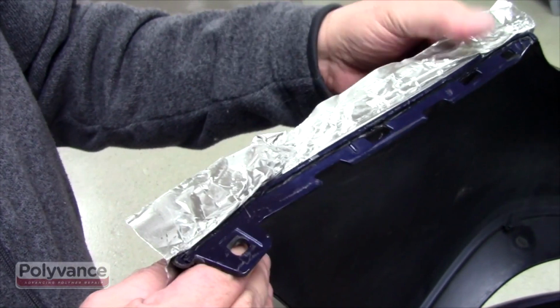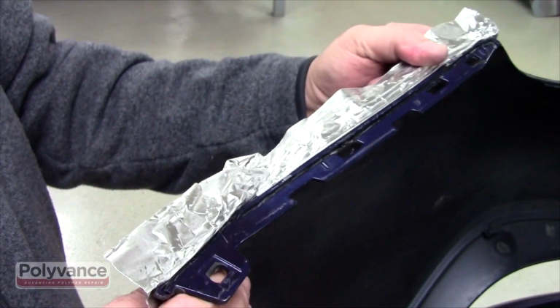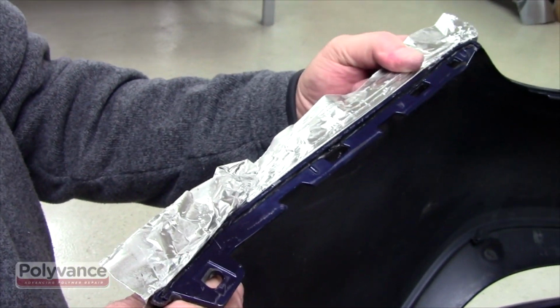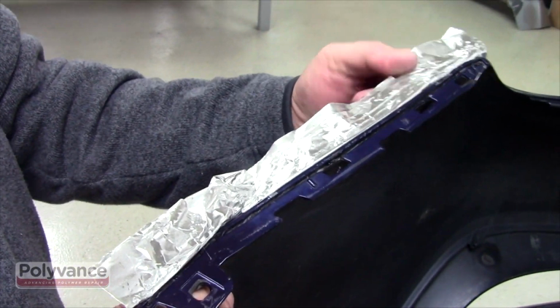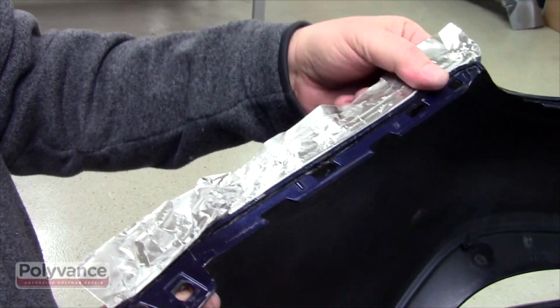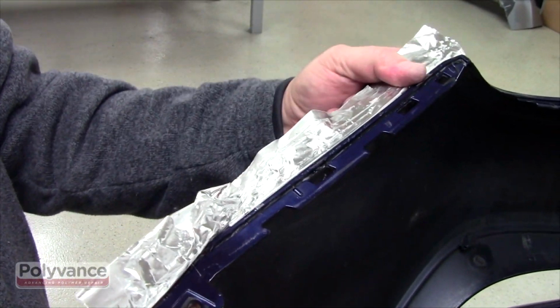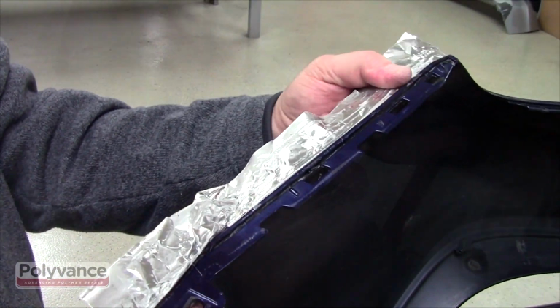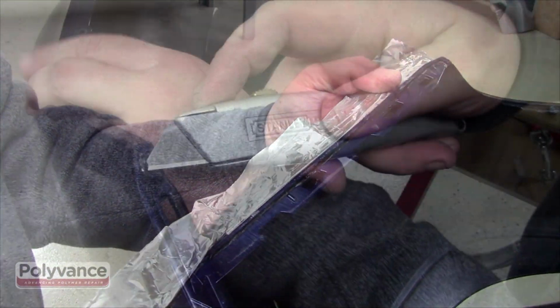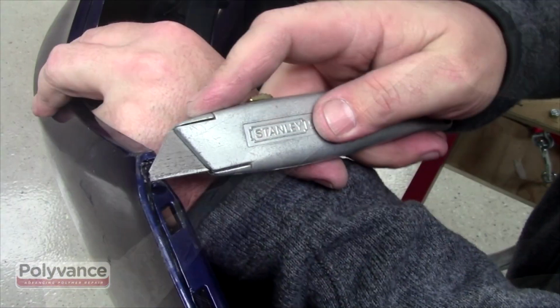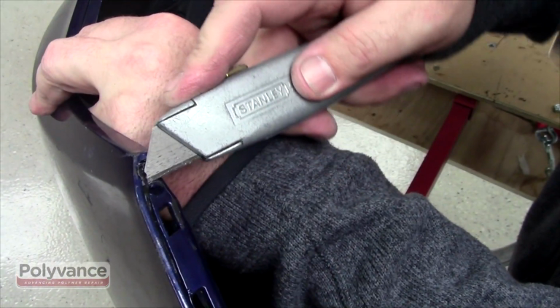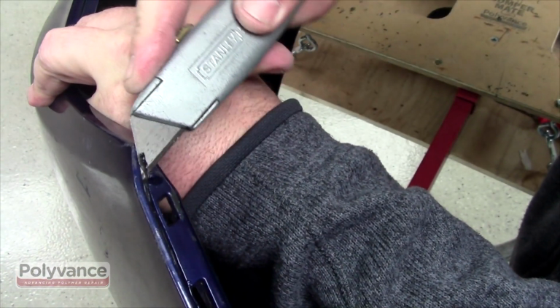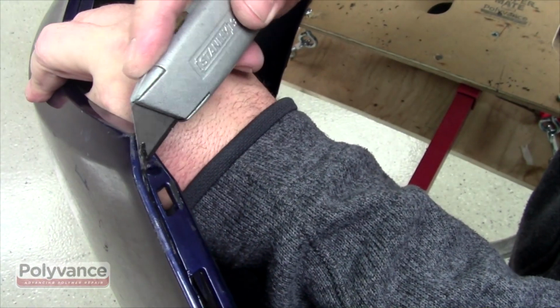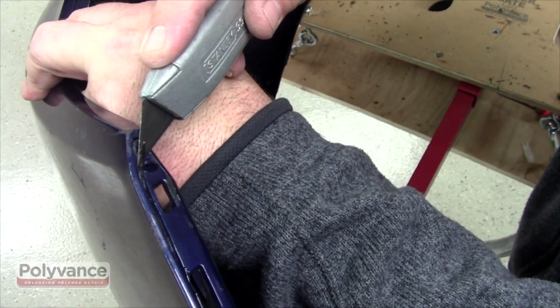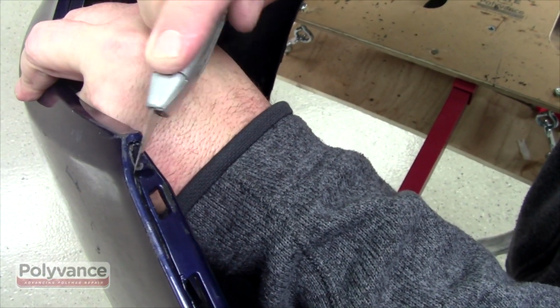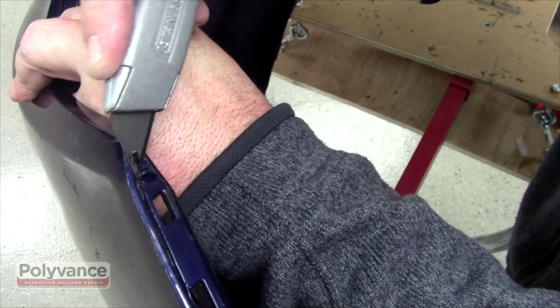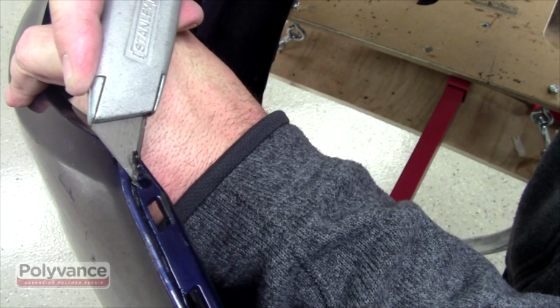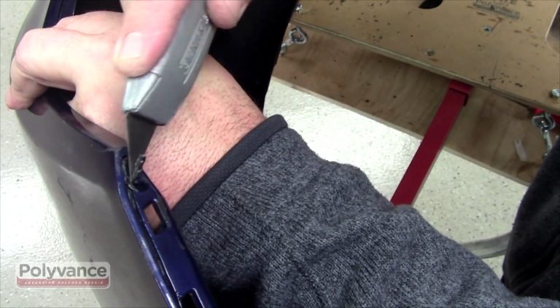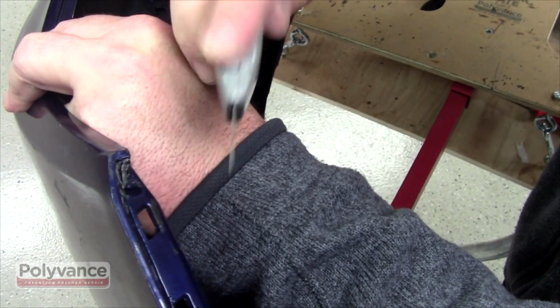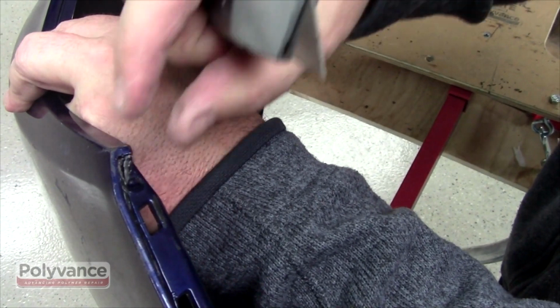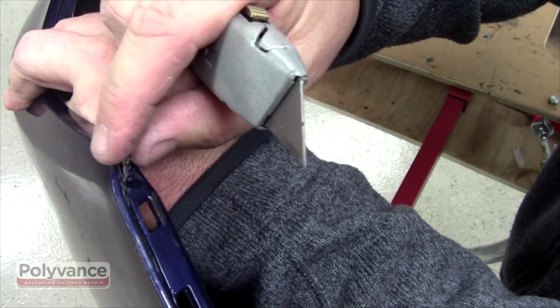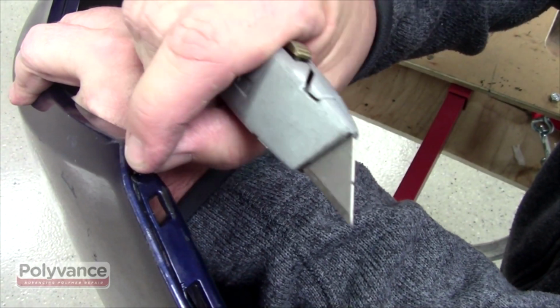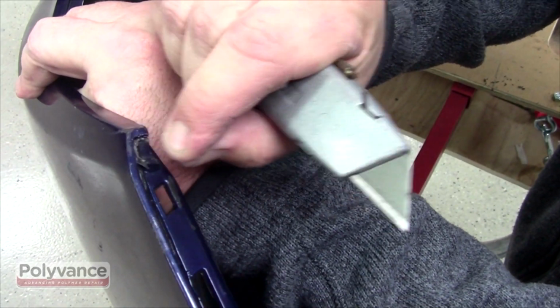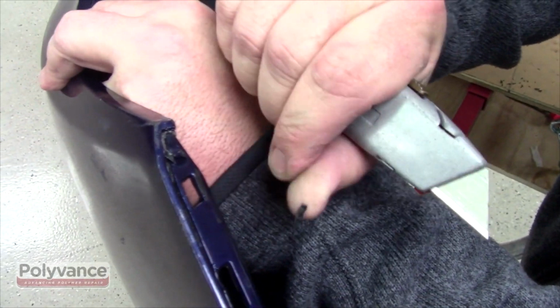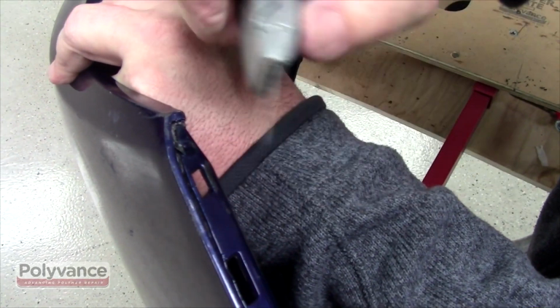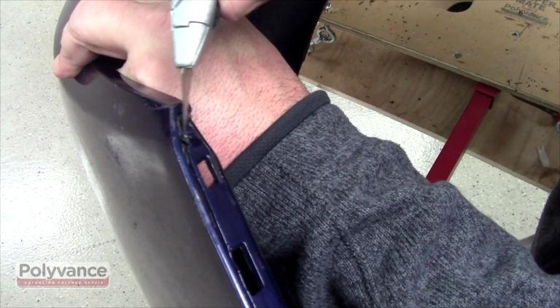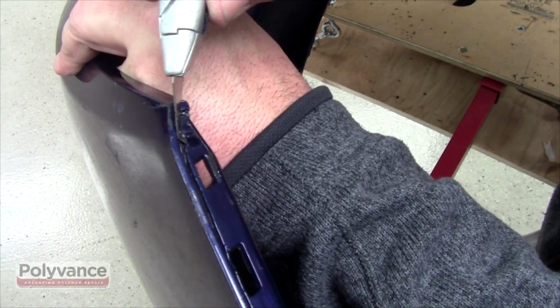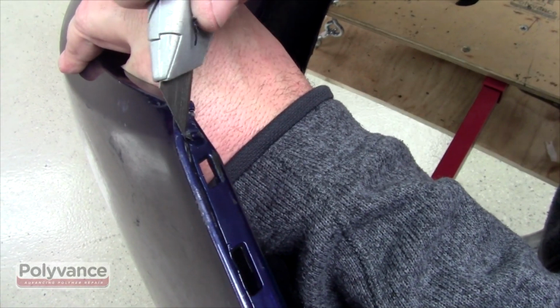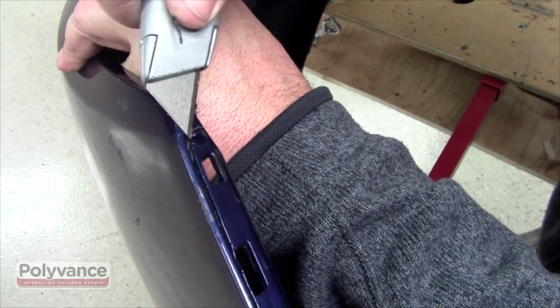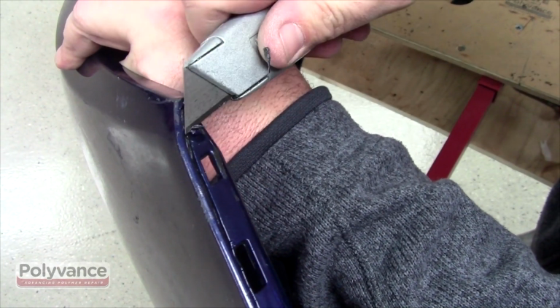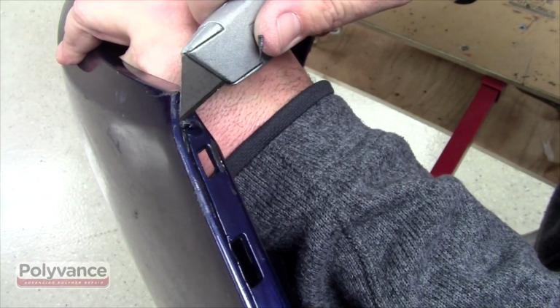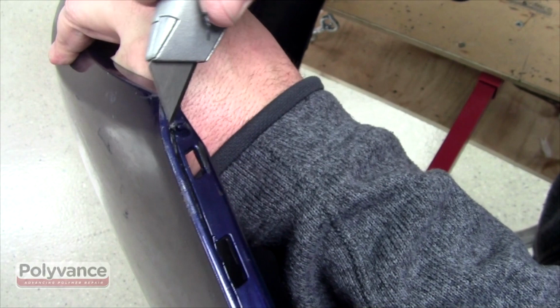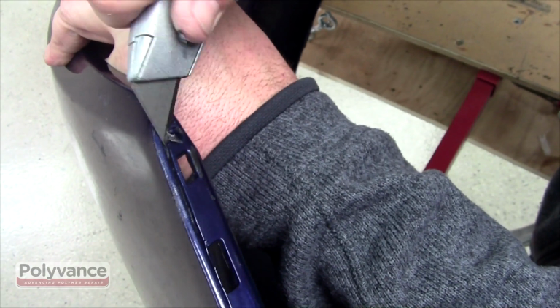Allow to cool and remove the aluminum tape. Use a razor knife to remove any excess plastic. Because this repair will not be seen, no finish work will be necessary.